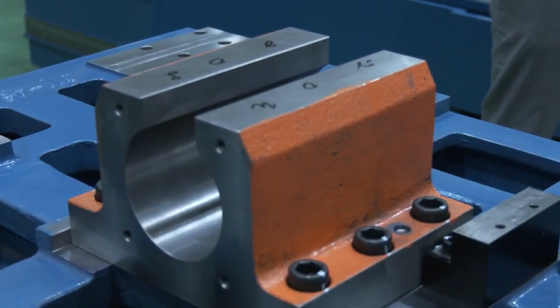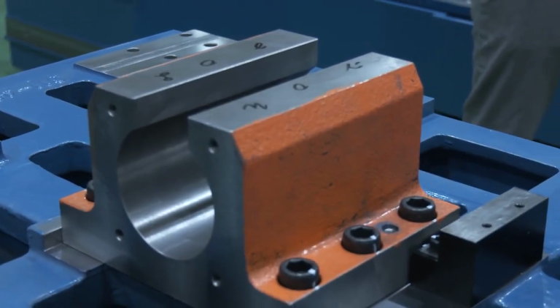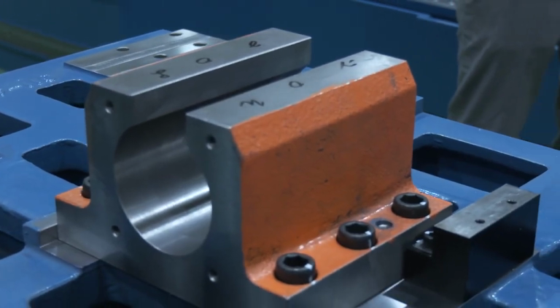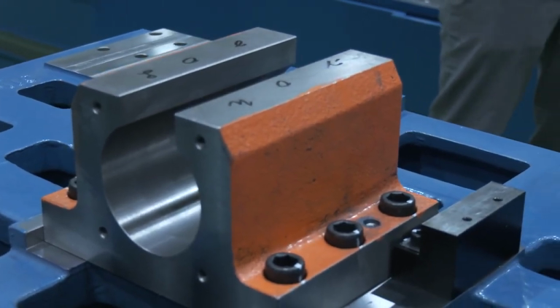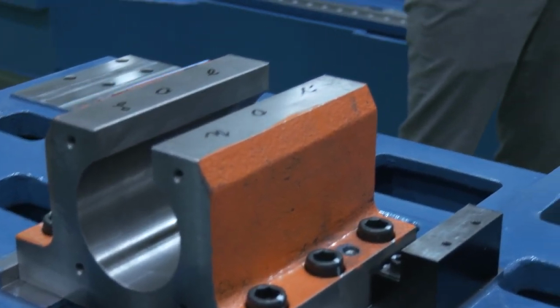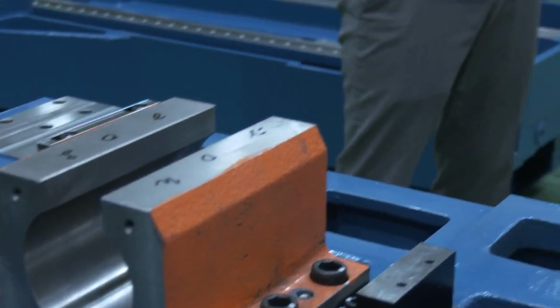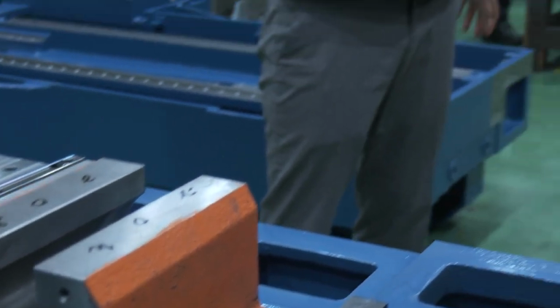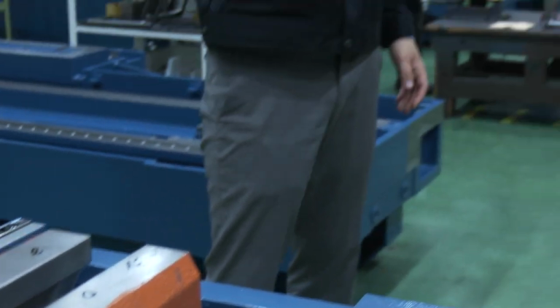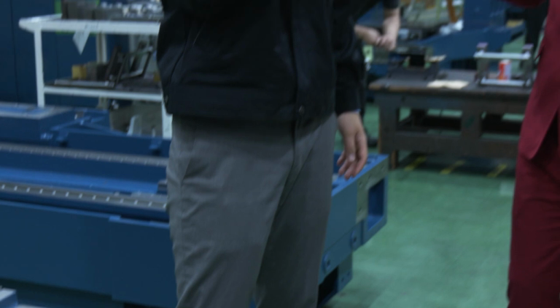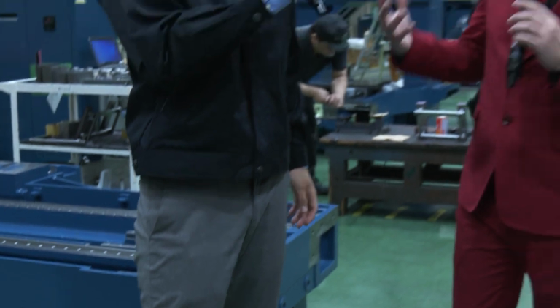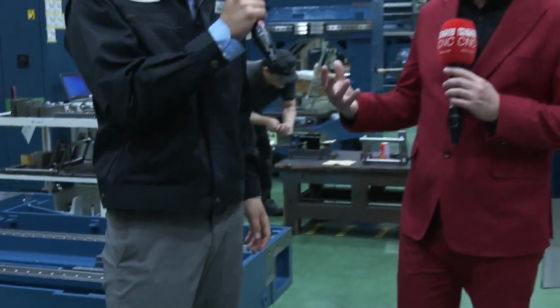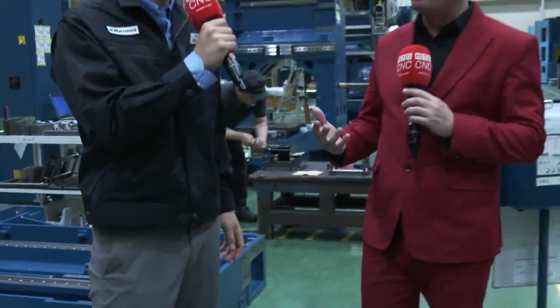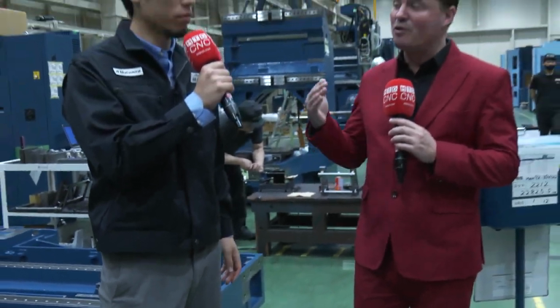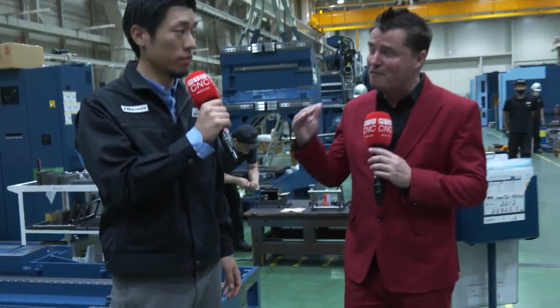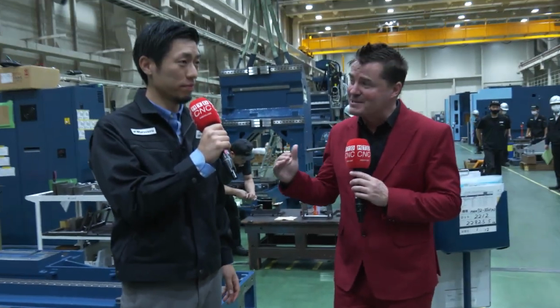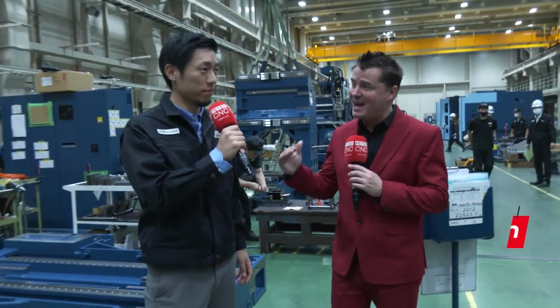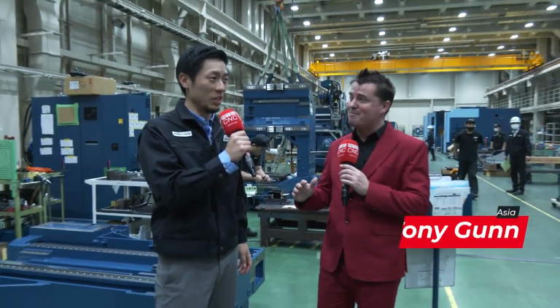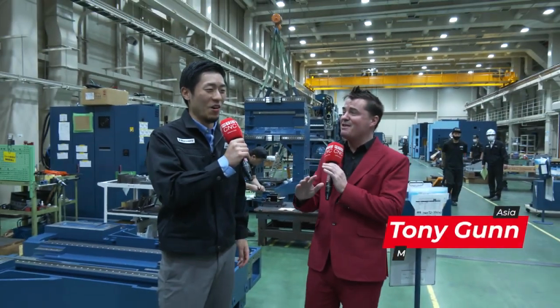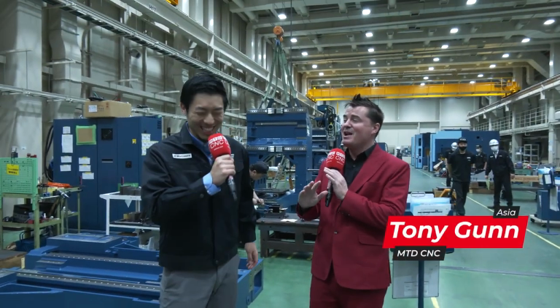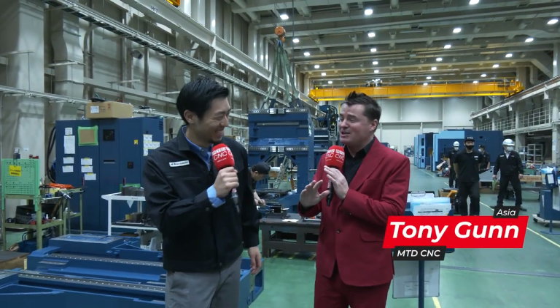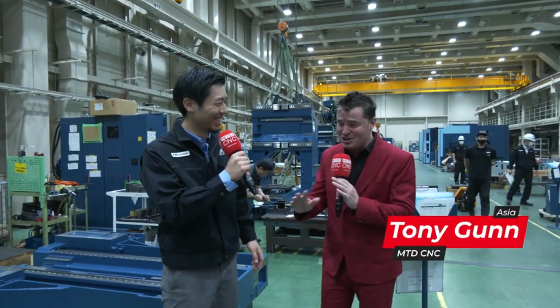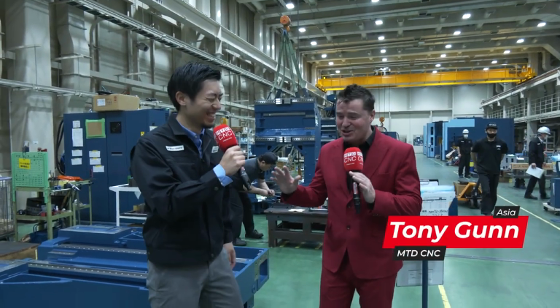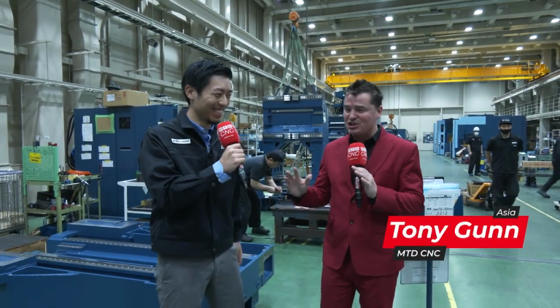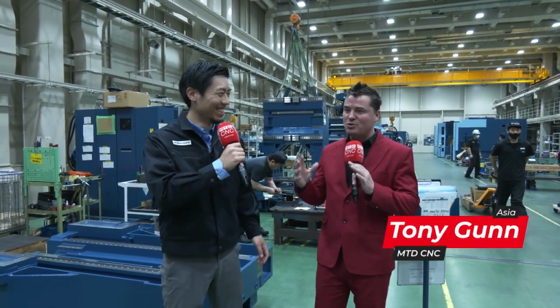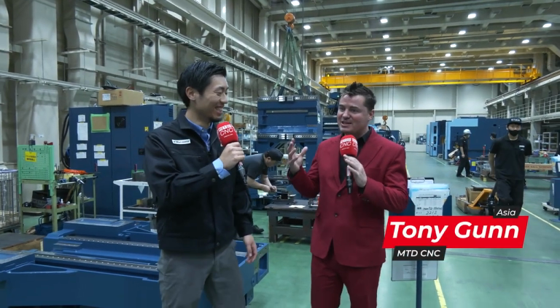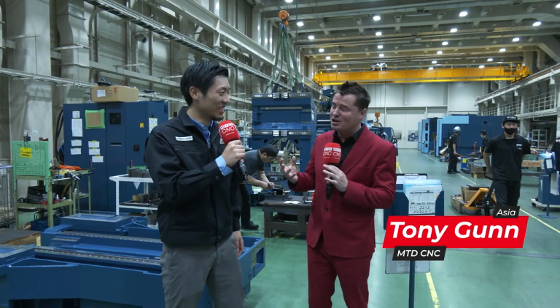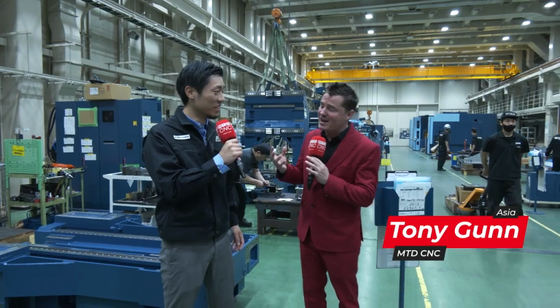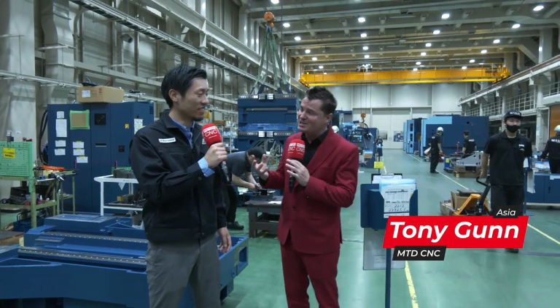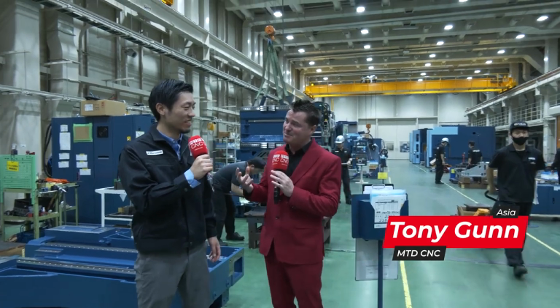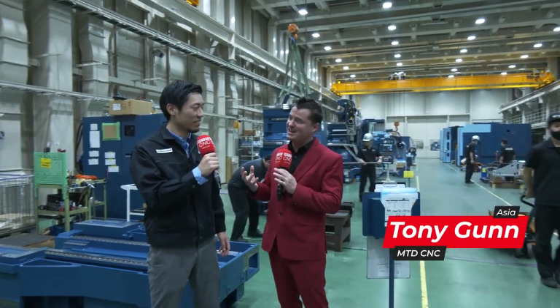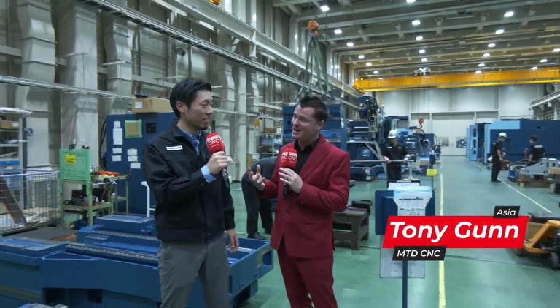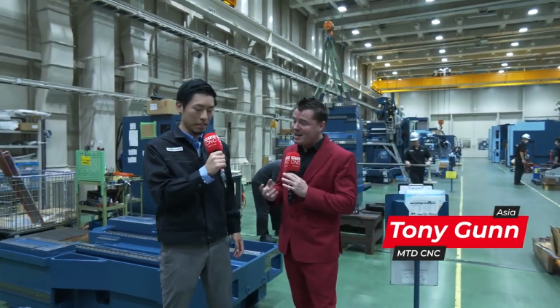Yuto-san, we're here again together. I love spending time with you. You're more famous than I am by such a large shot. So we get to talk about hand scraping today, right? Yes.